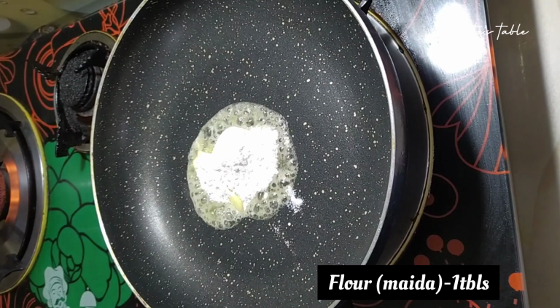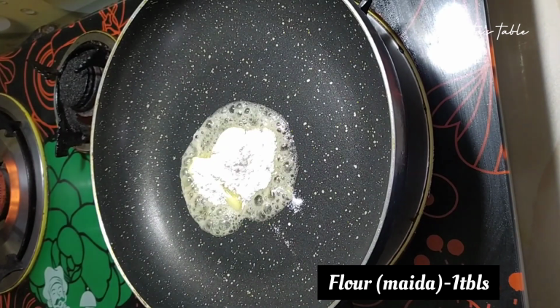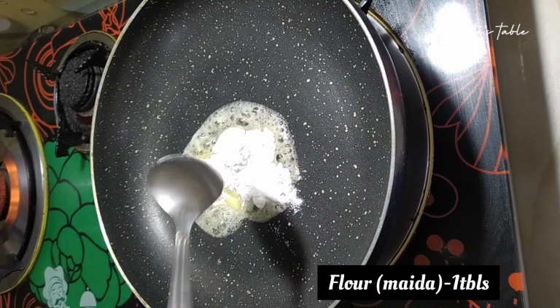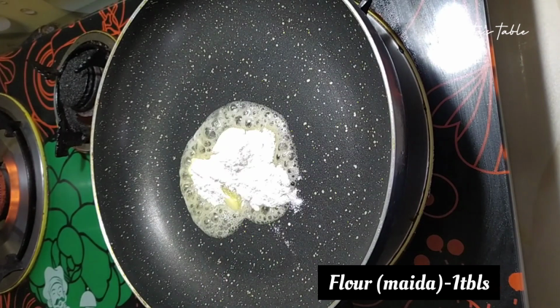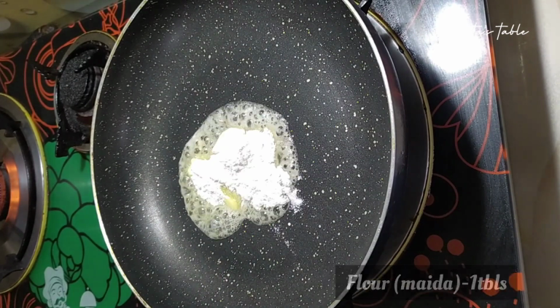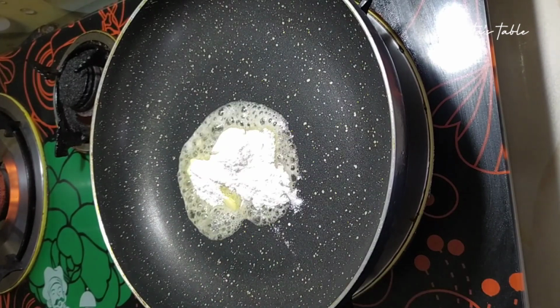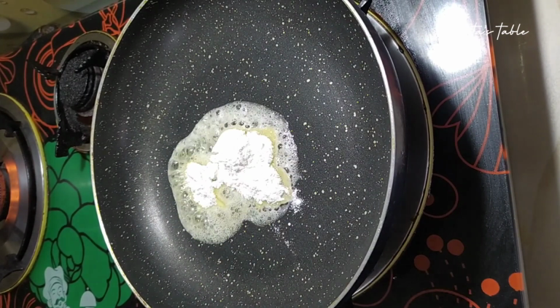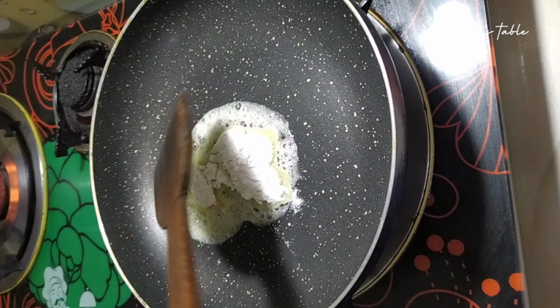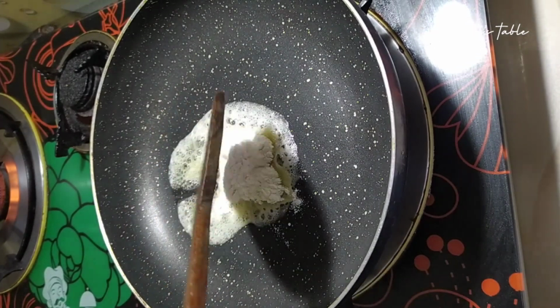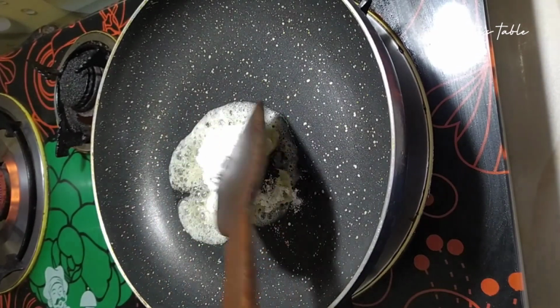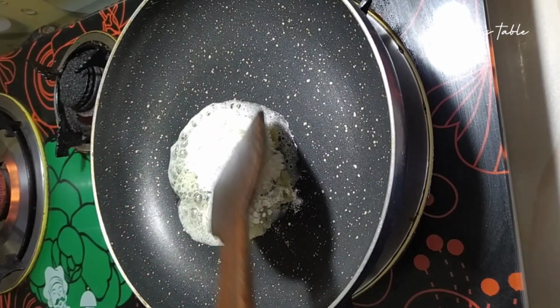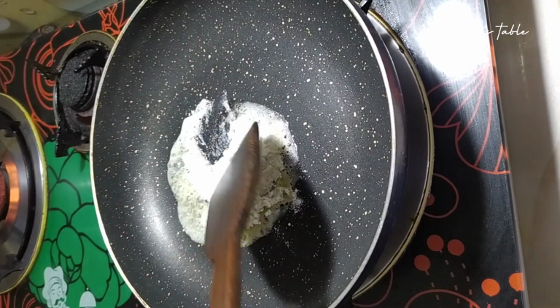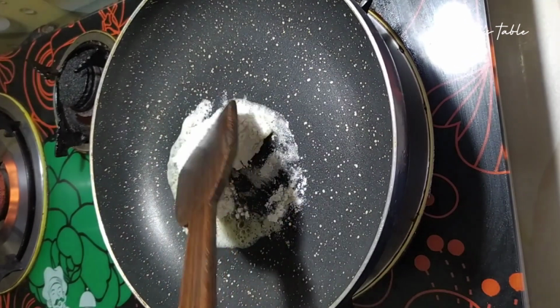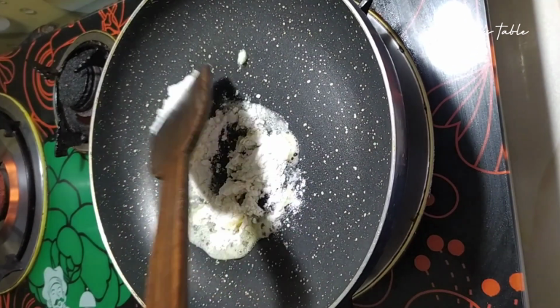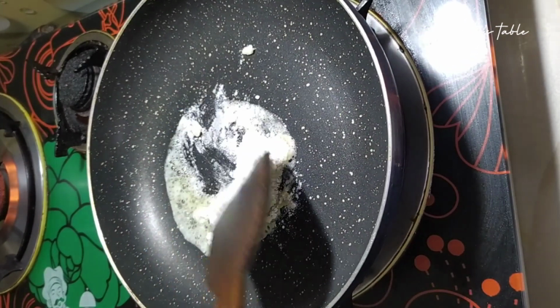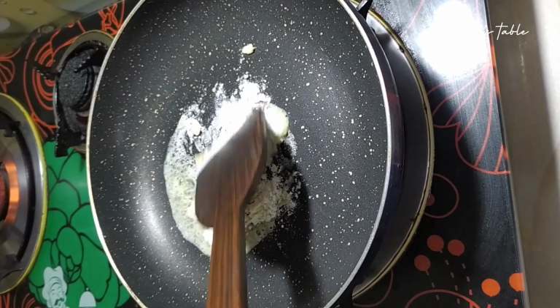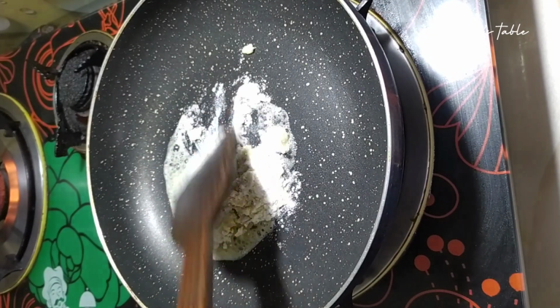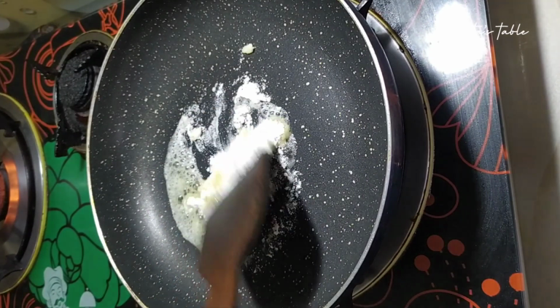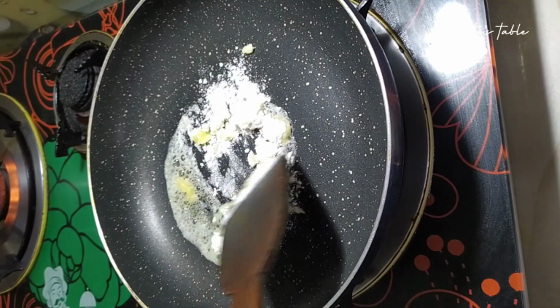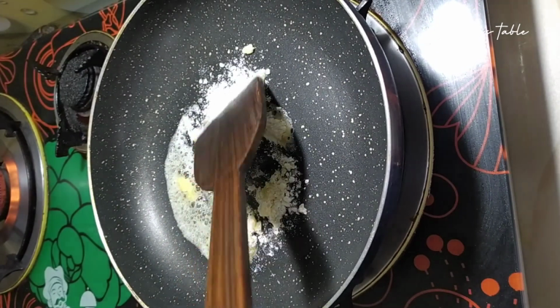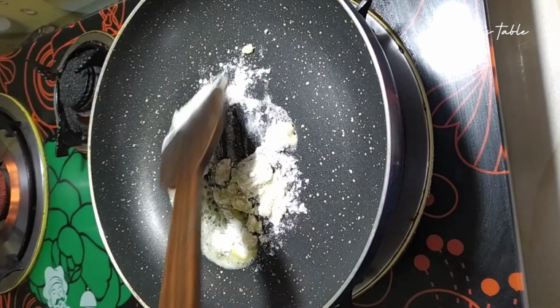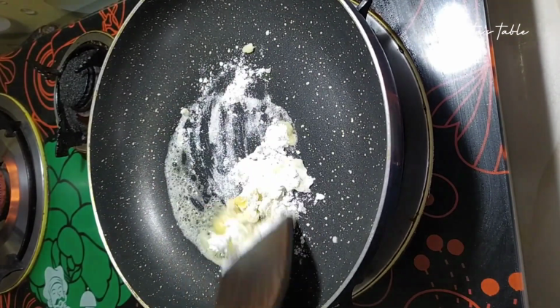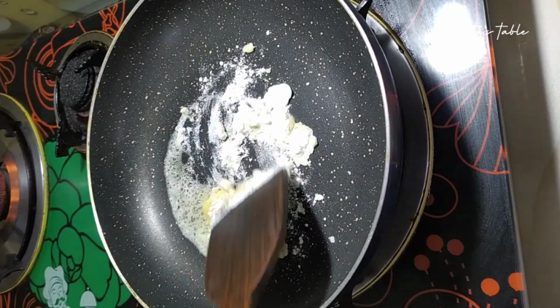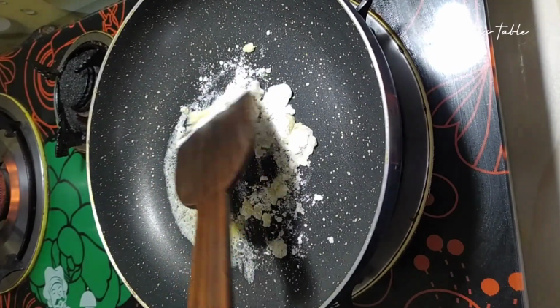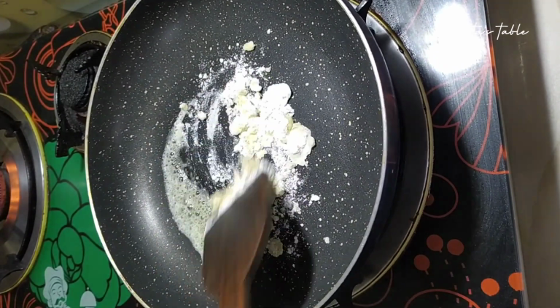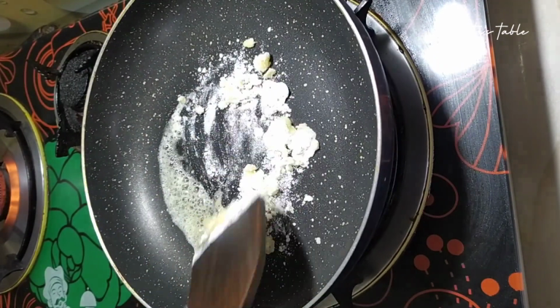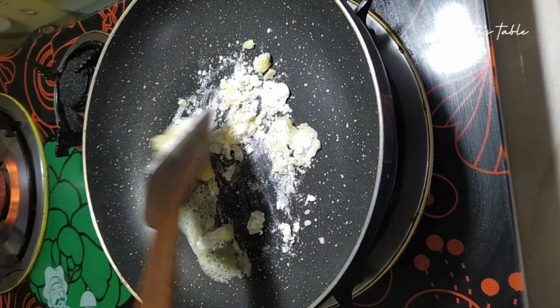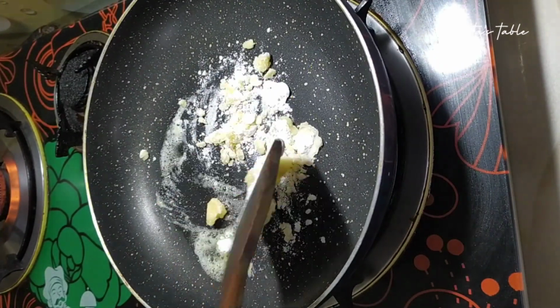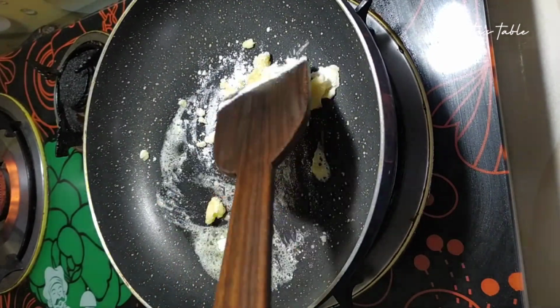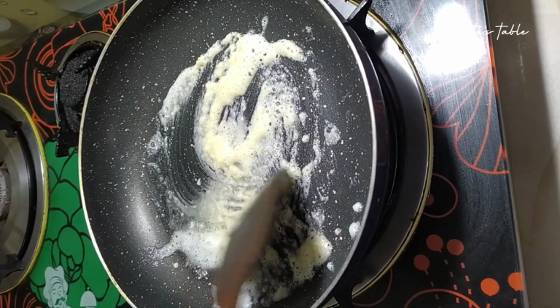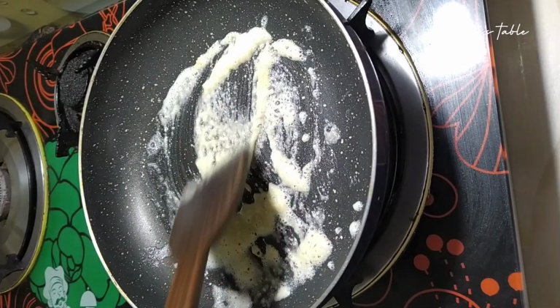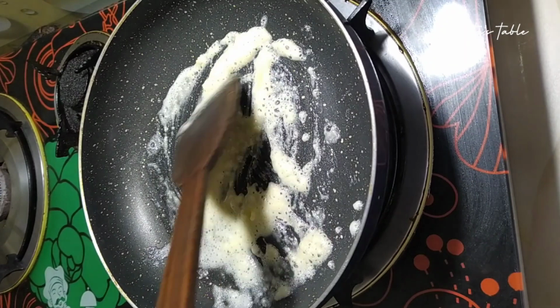Then we will add 1 tbsp of flour. We will mix it well and cook it for about 2 minutes.